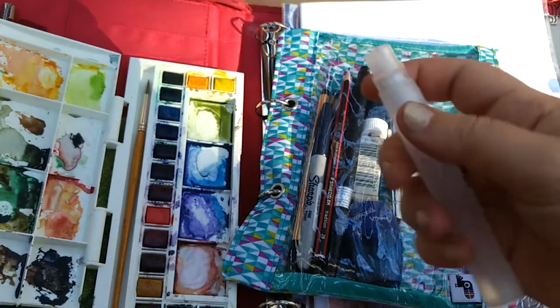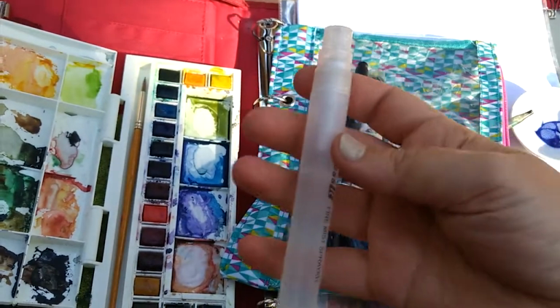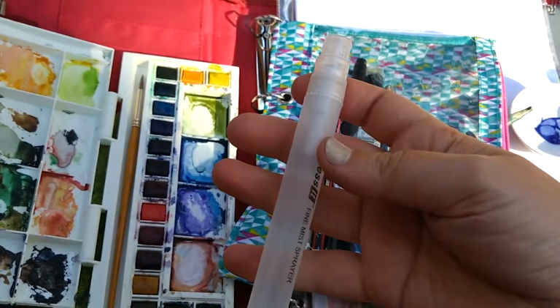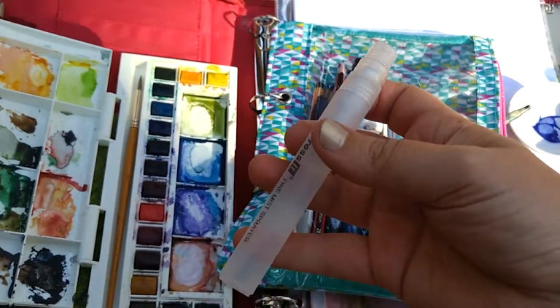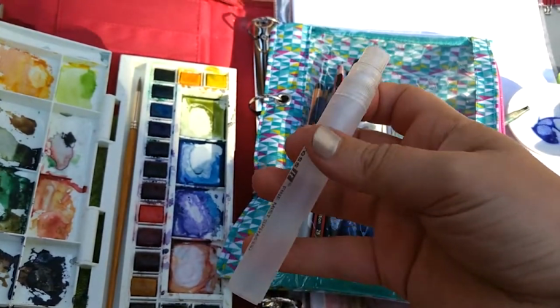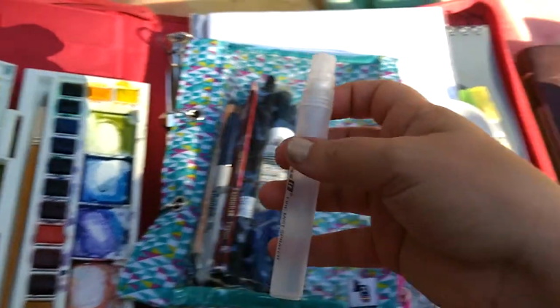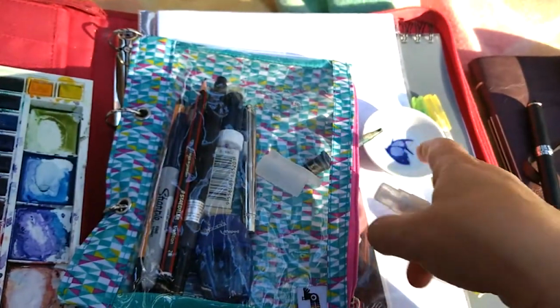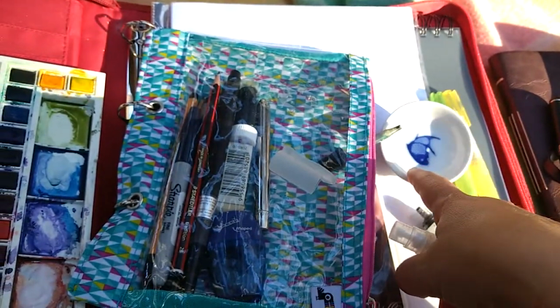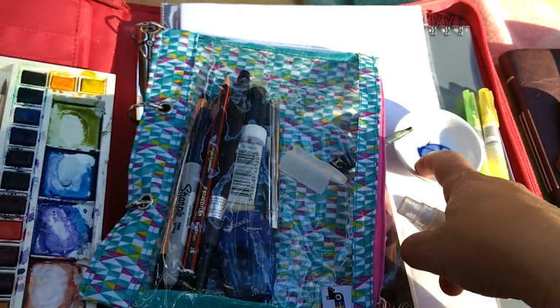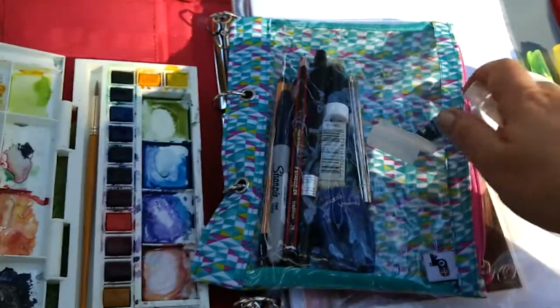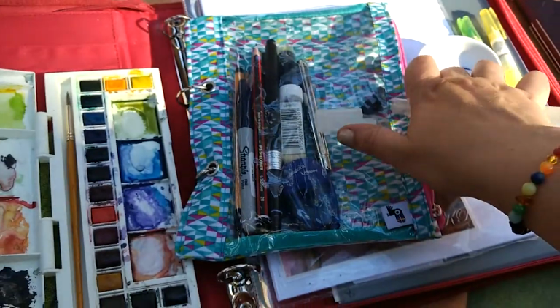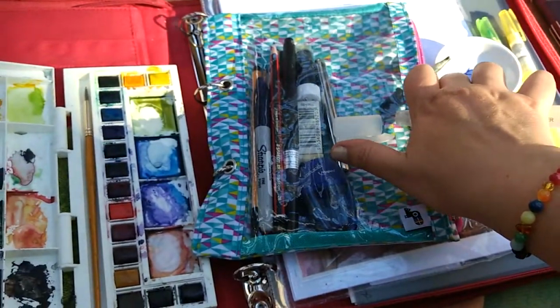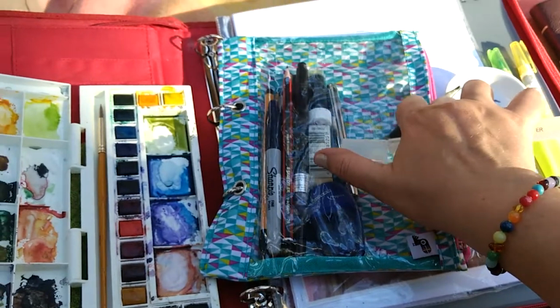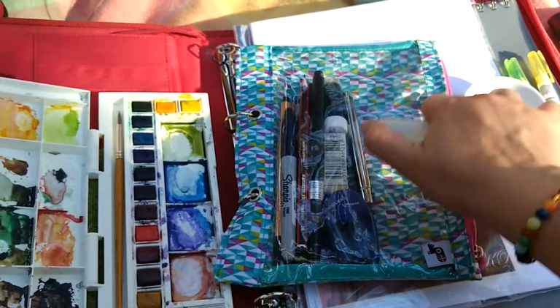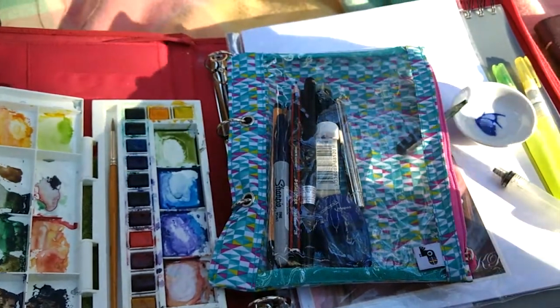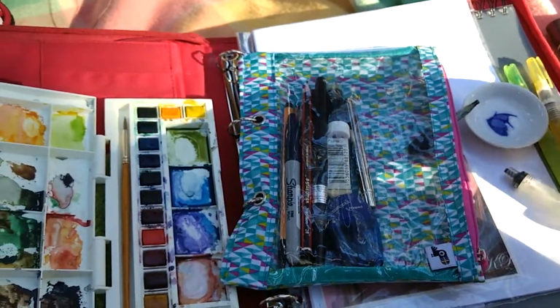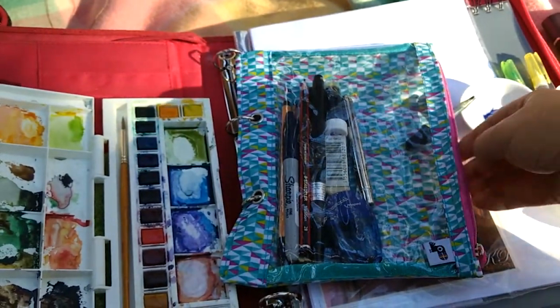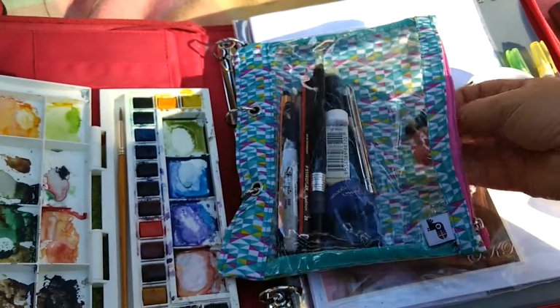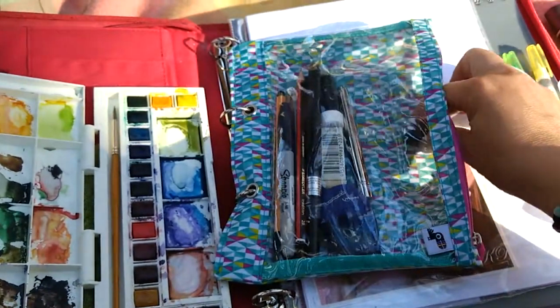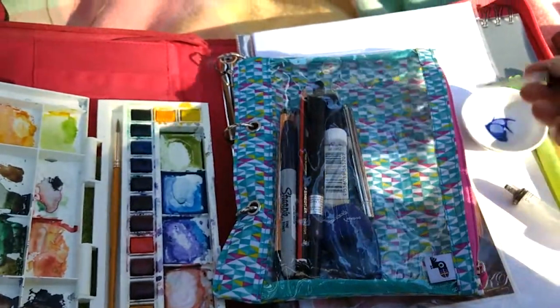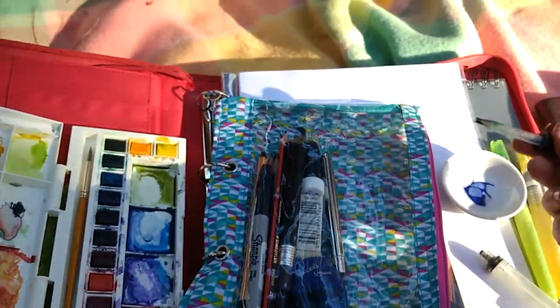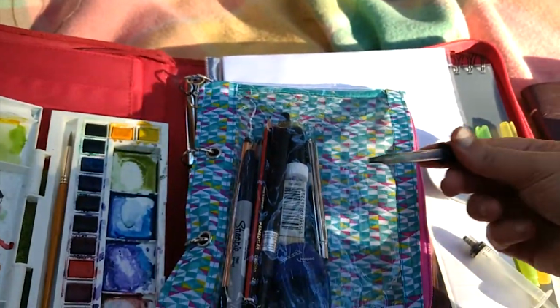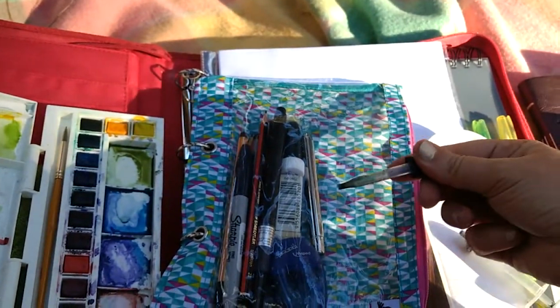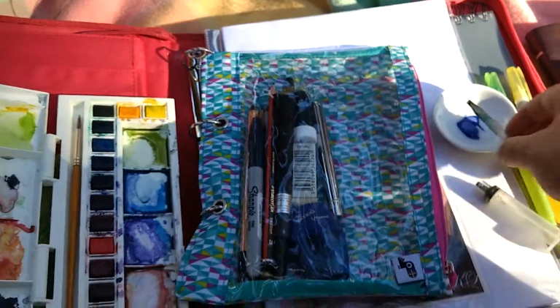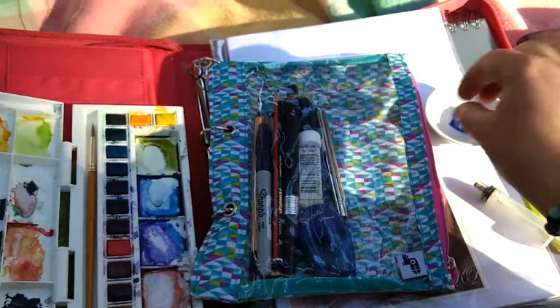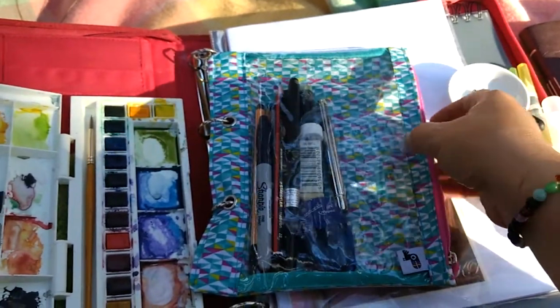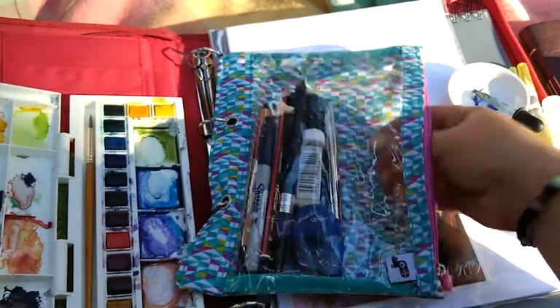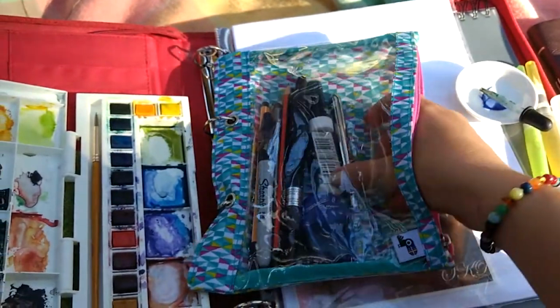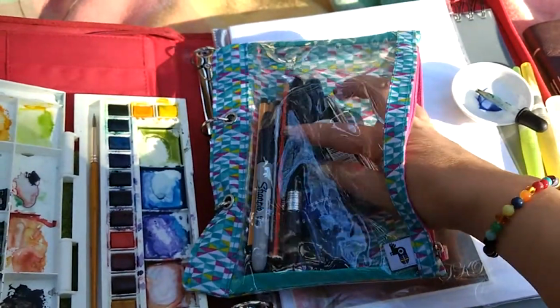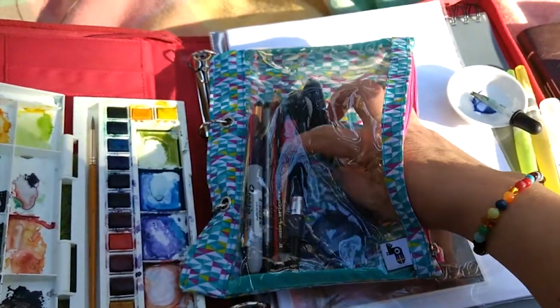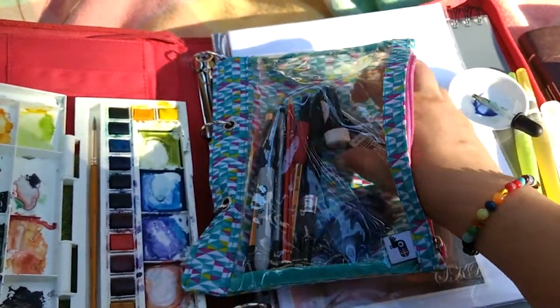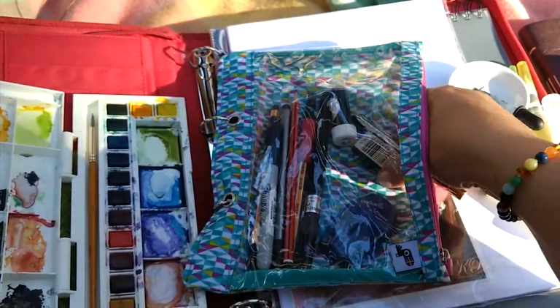Likewise, this is just an easy way of carrying some water around. It's like a little perfume sampler so you can mist it, or you can just open it up and tip a little water into a tray if you need to.